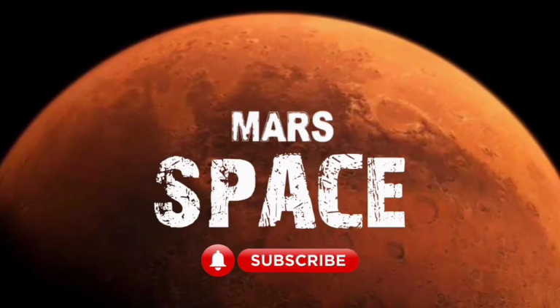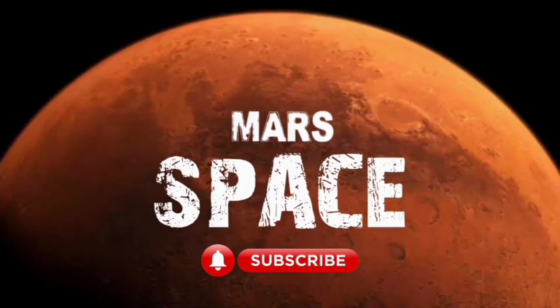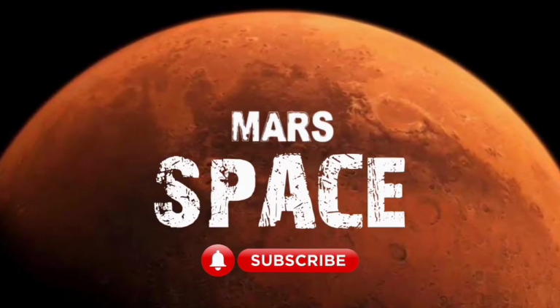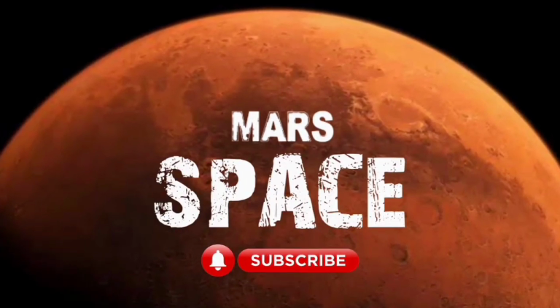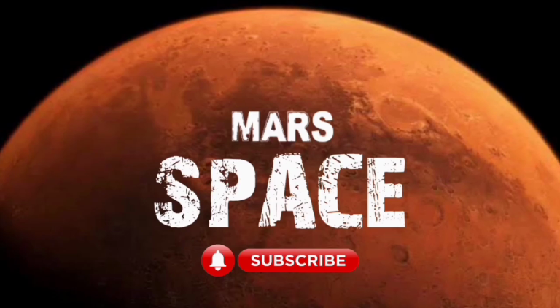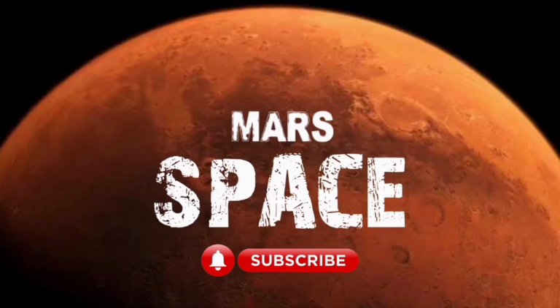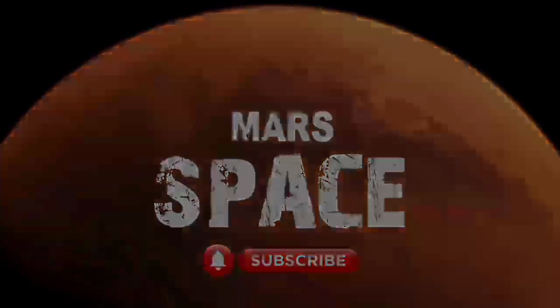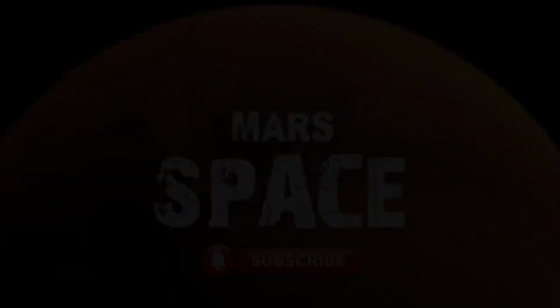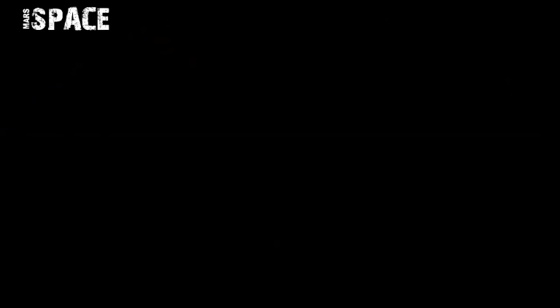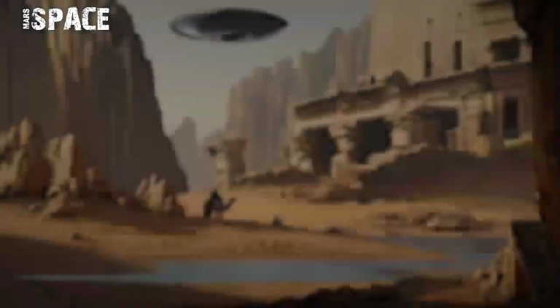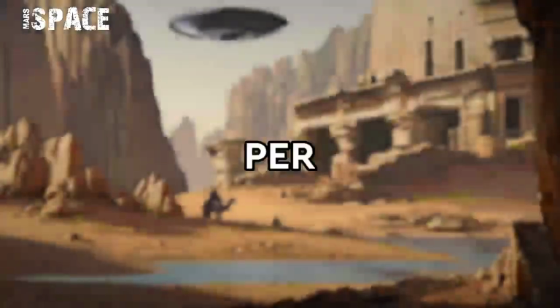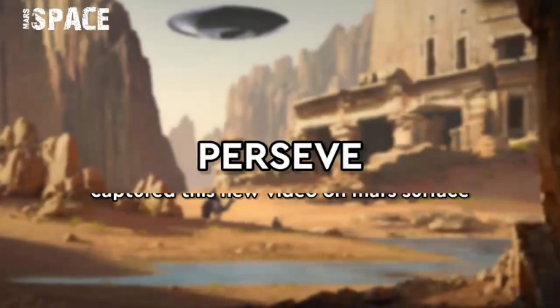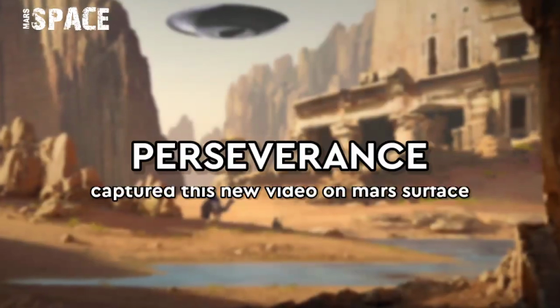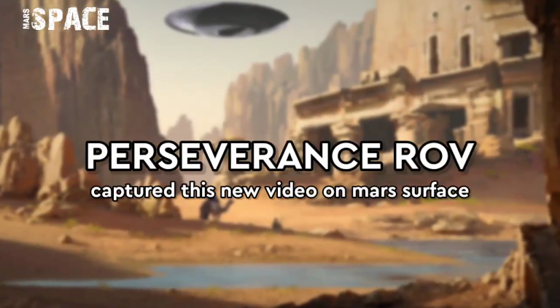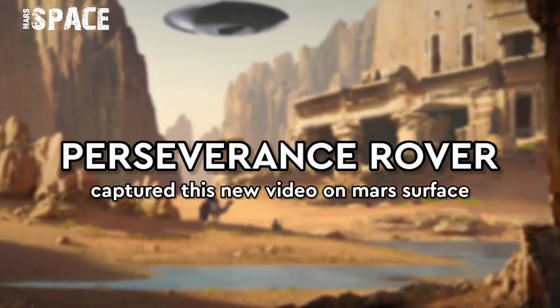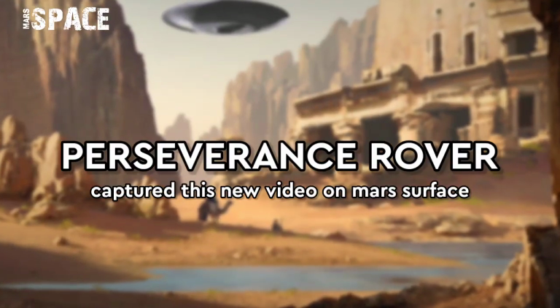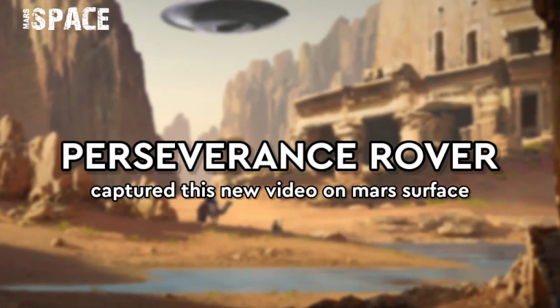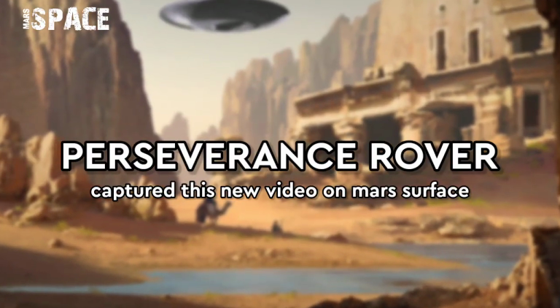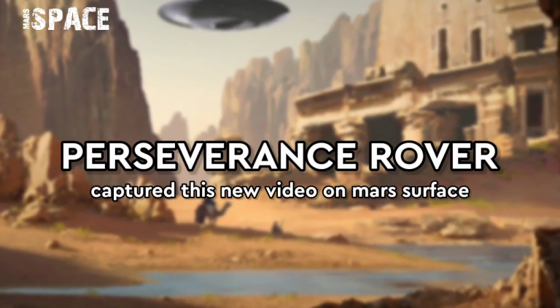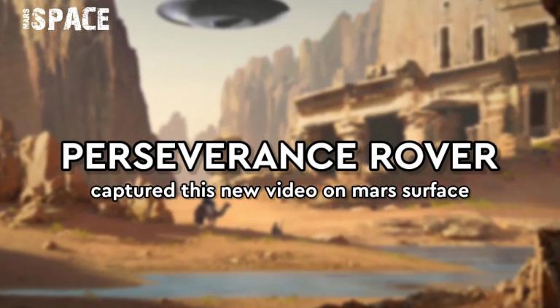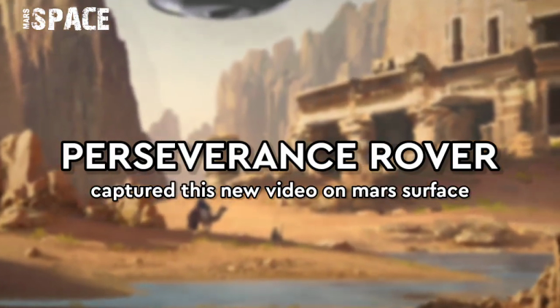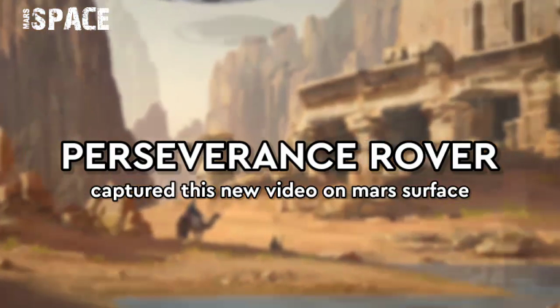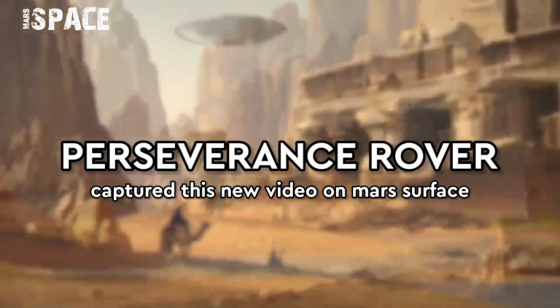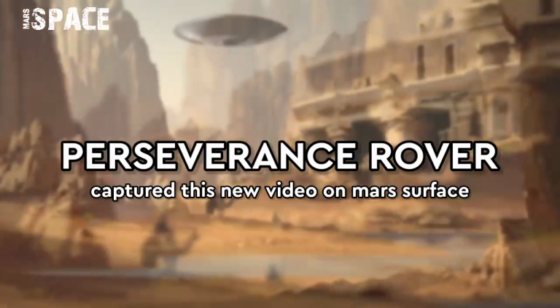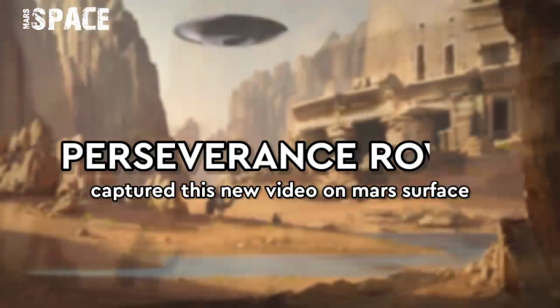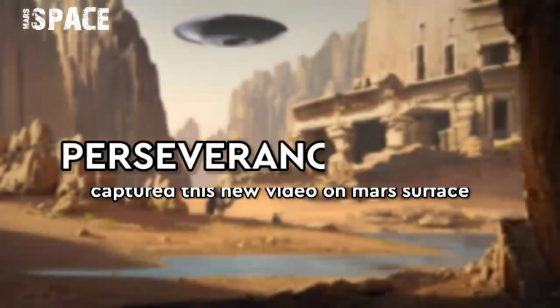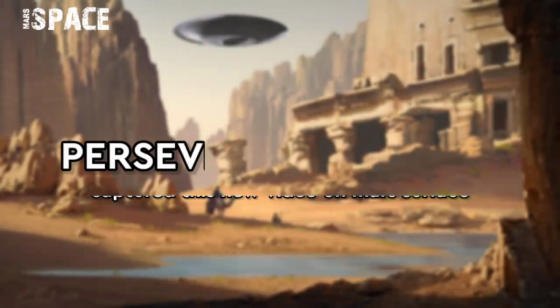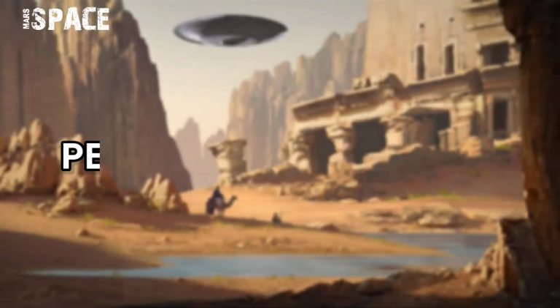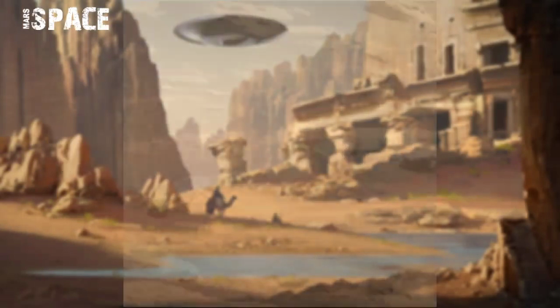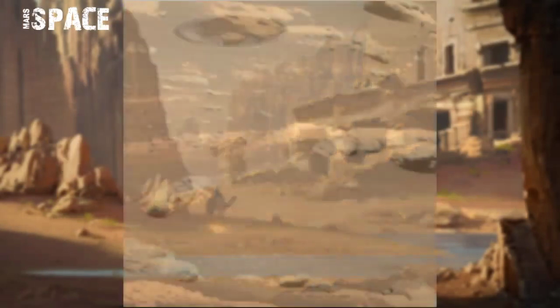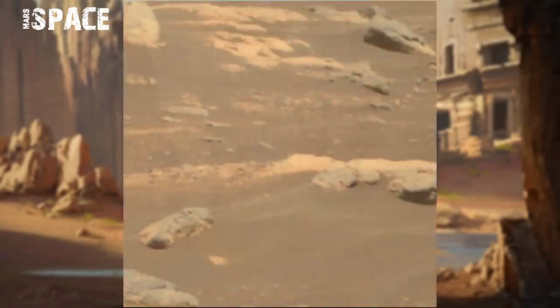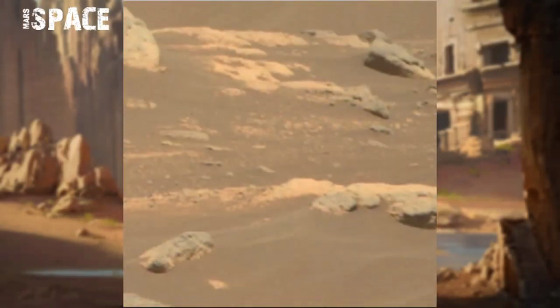Hello my dear friends, welcome back to our YouTube channel Mars Space. If you're new, hit the like button with thumbs up, please watch till the end and subscribe to my channel.